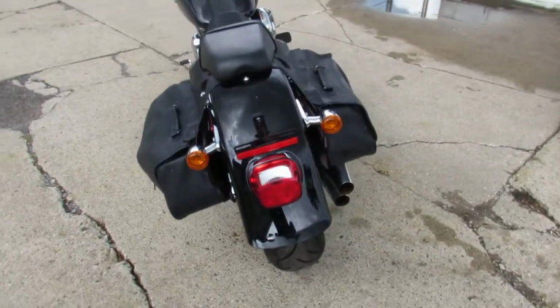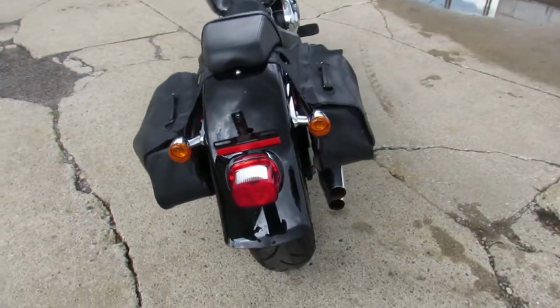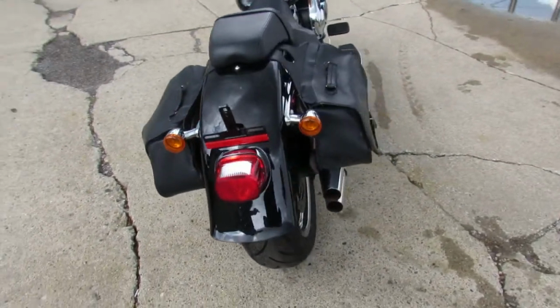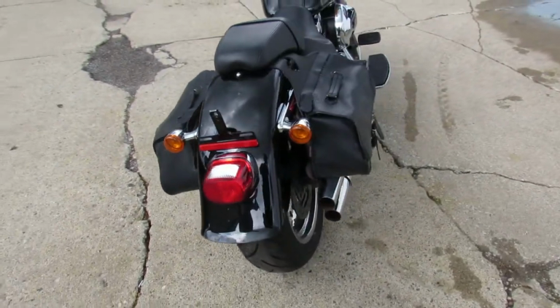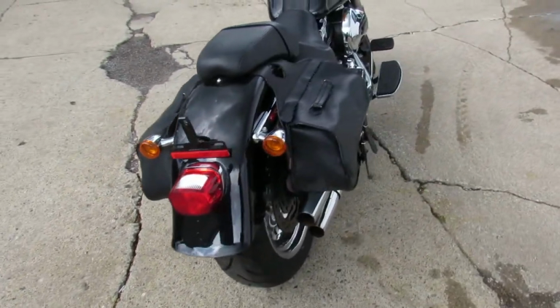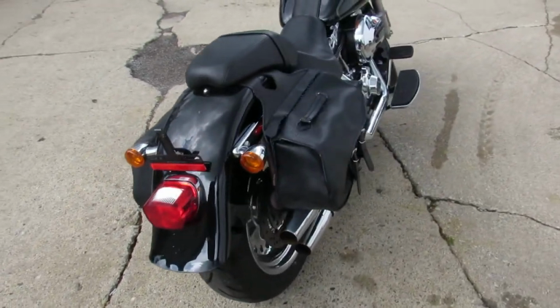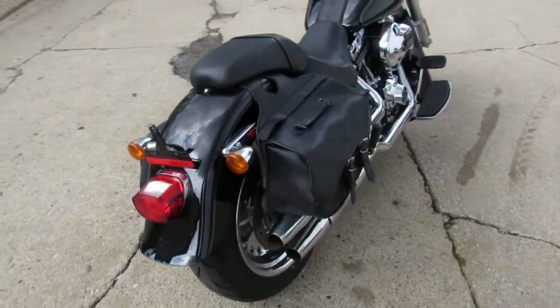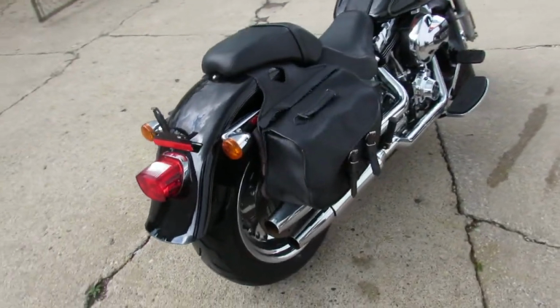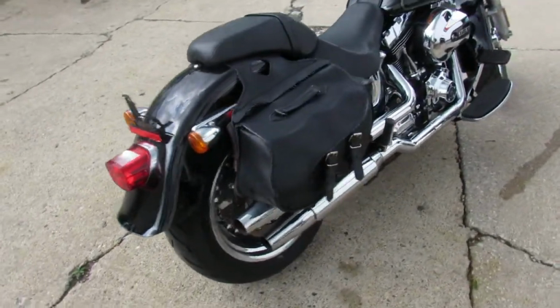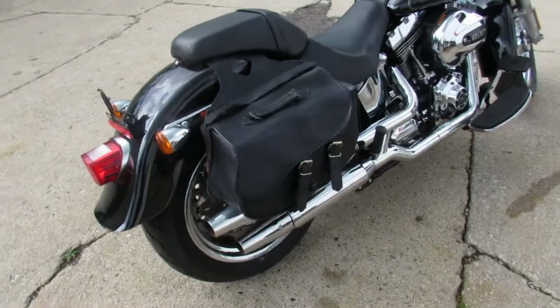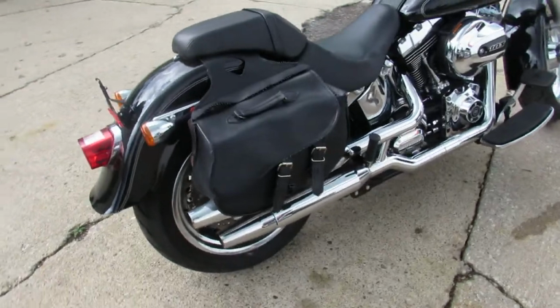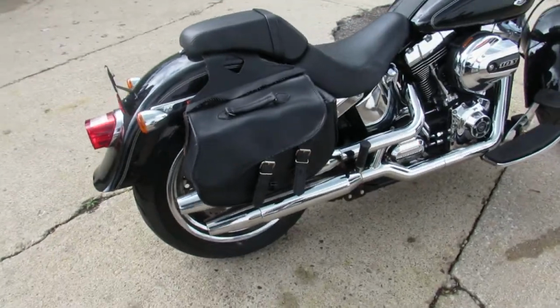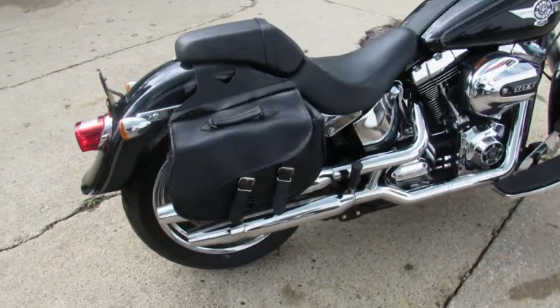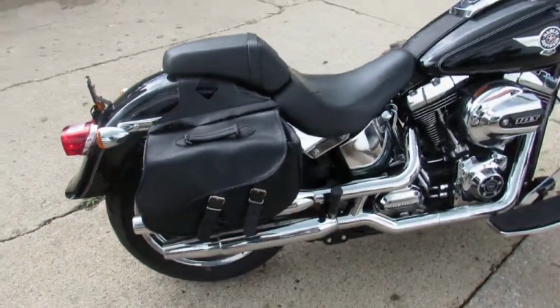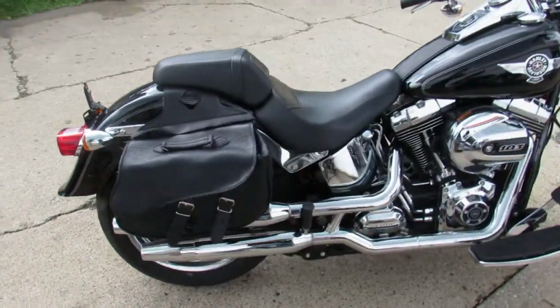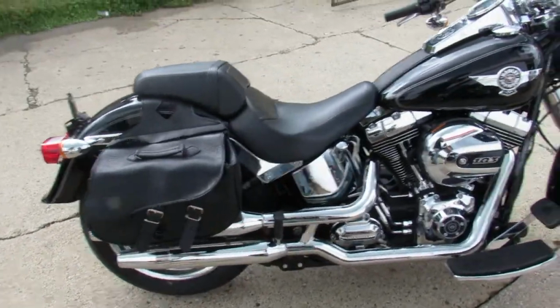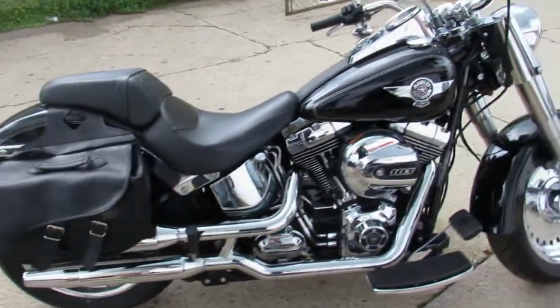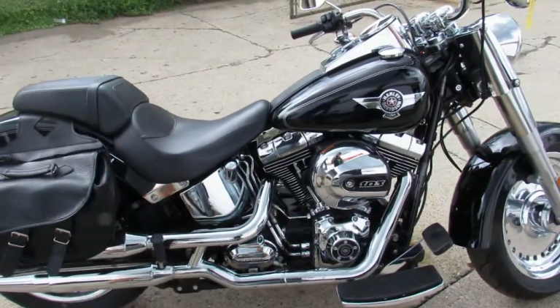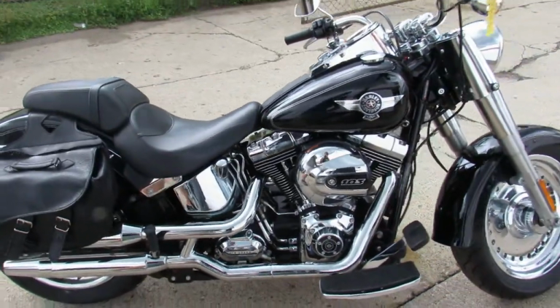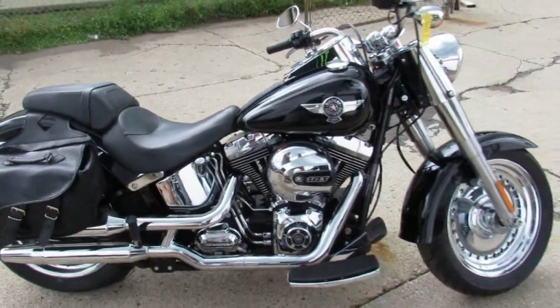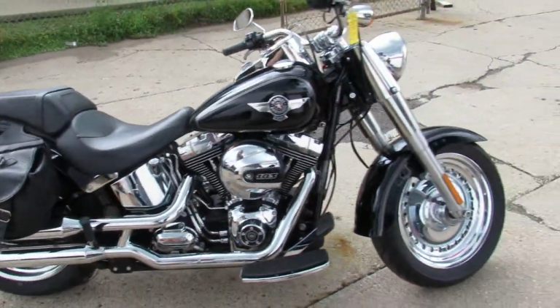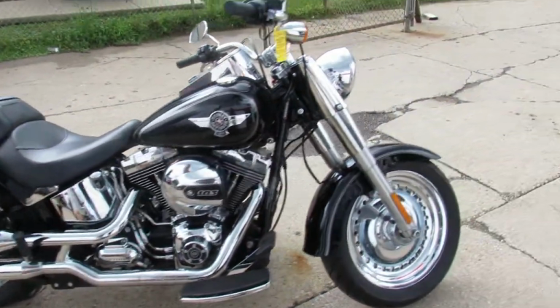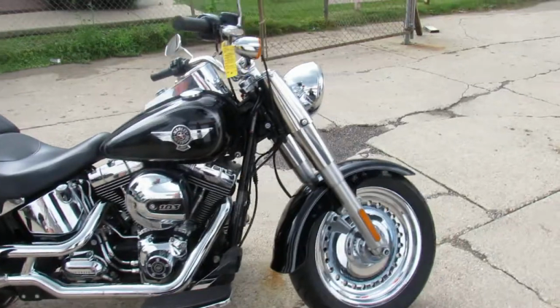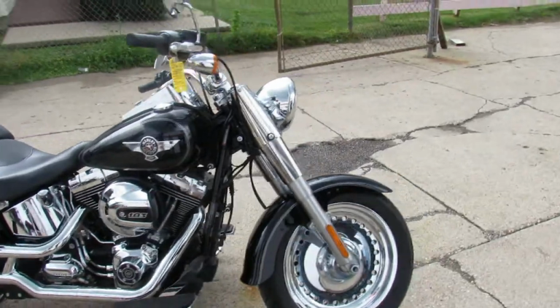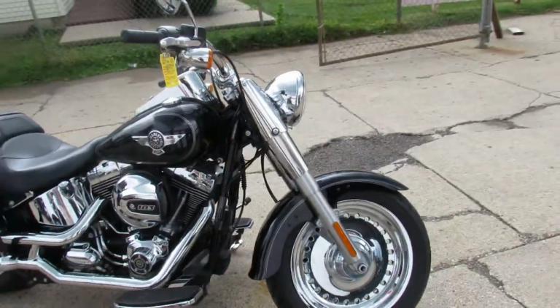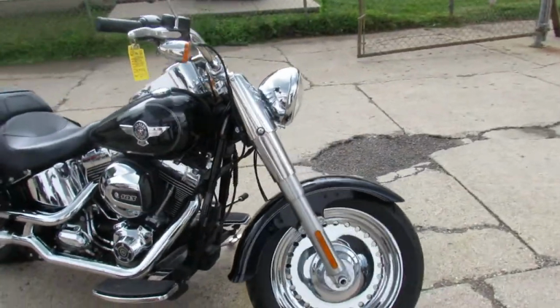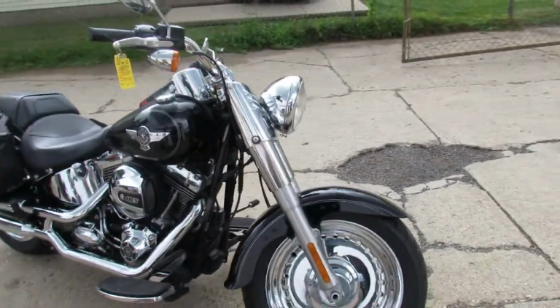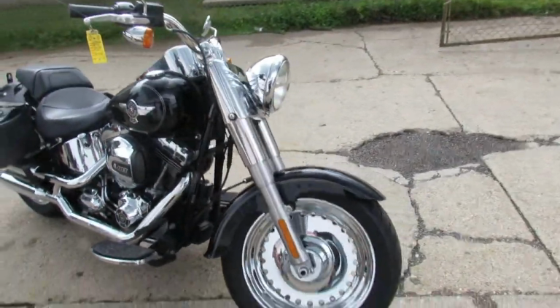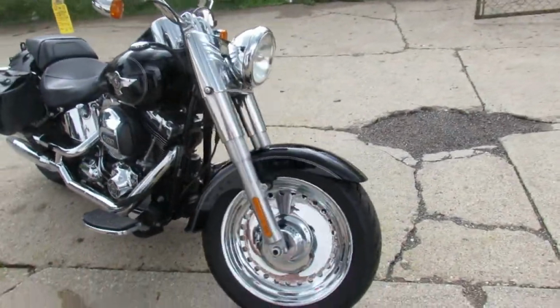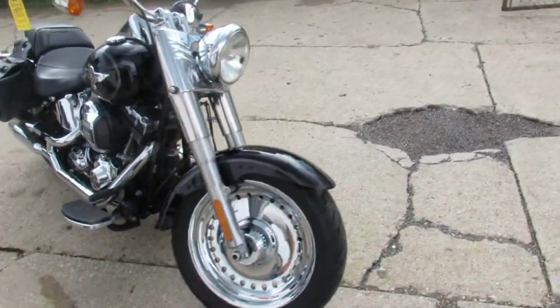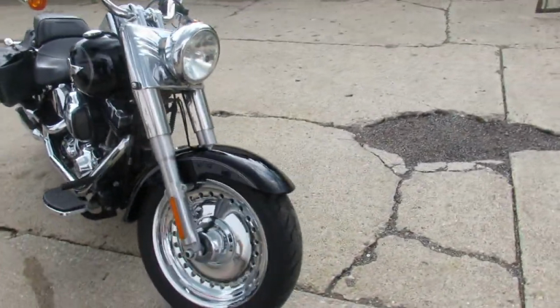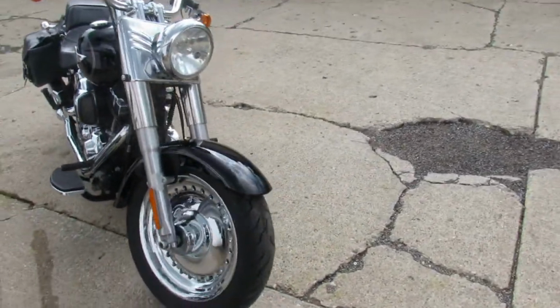$14,900 — you can't go wrong. Visit our website, it's ApprovalPowersports.com. Keep an eye on our YouTube channel and our Facebook page. We got over 400 used bikes, we got guaranteed financing. Call today and you can ride today.